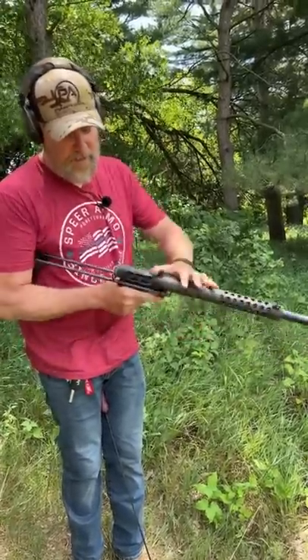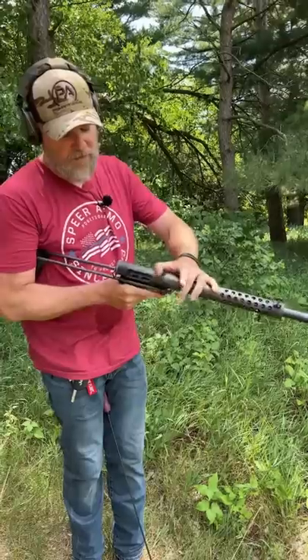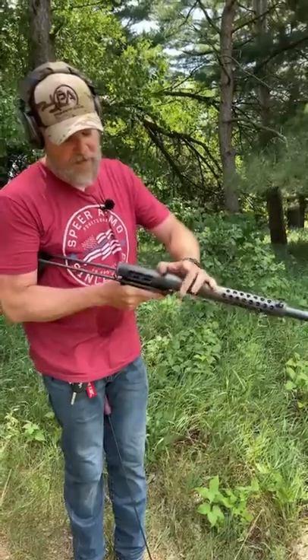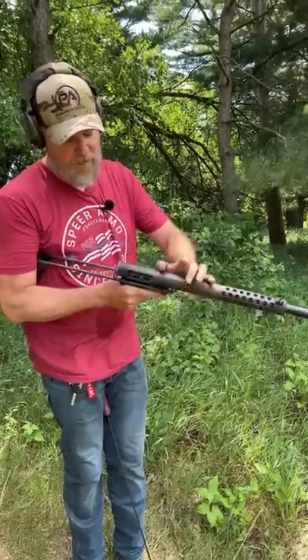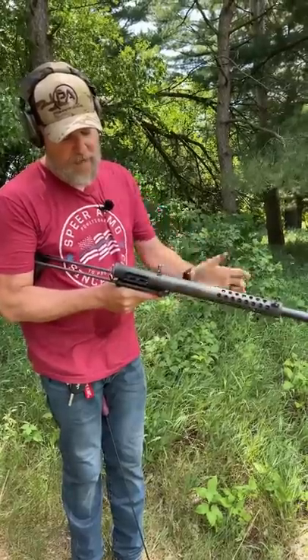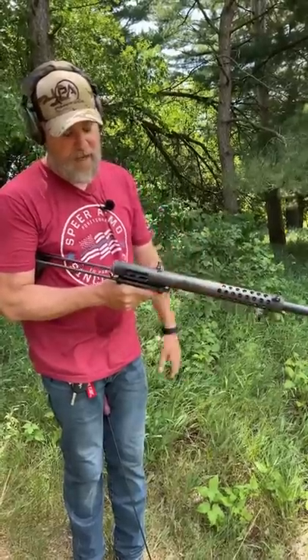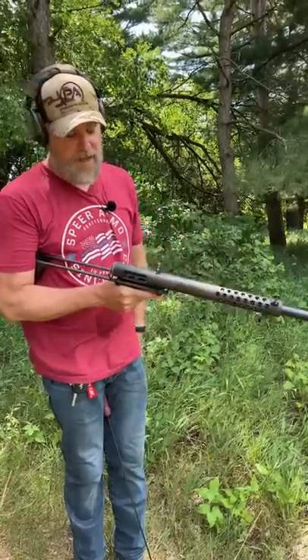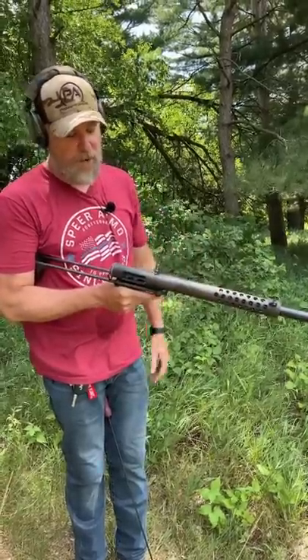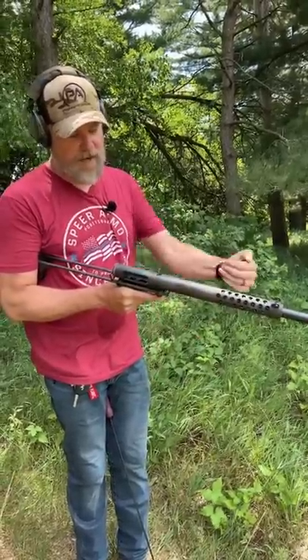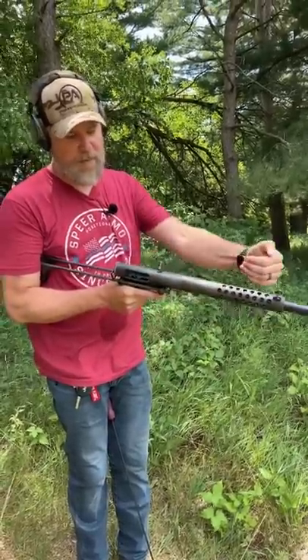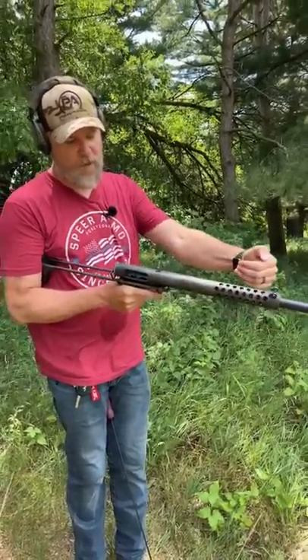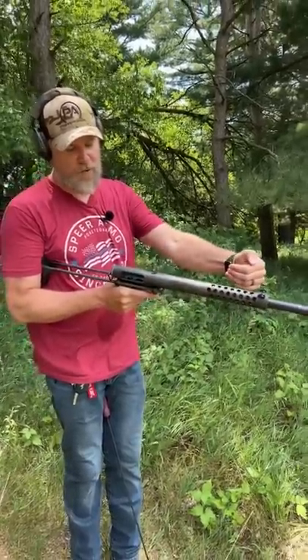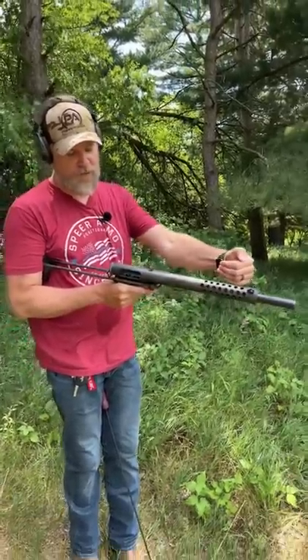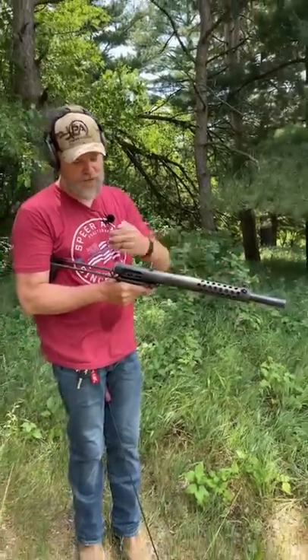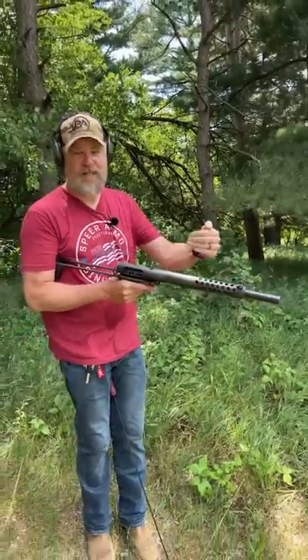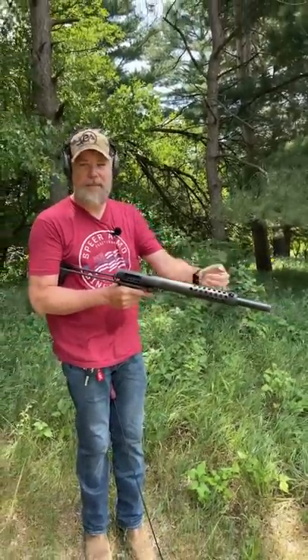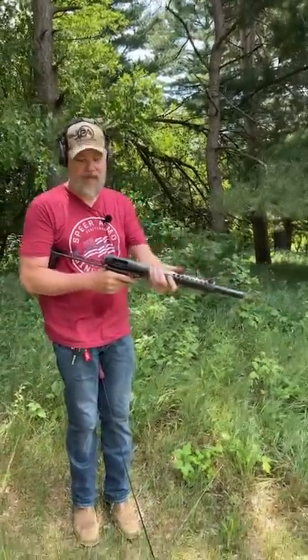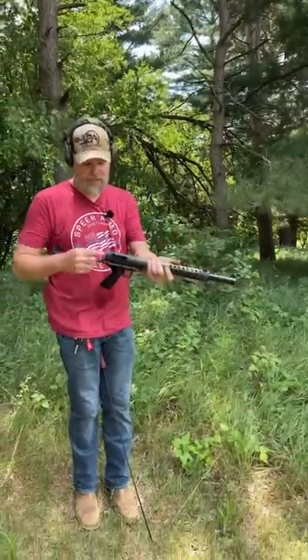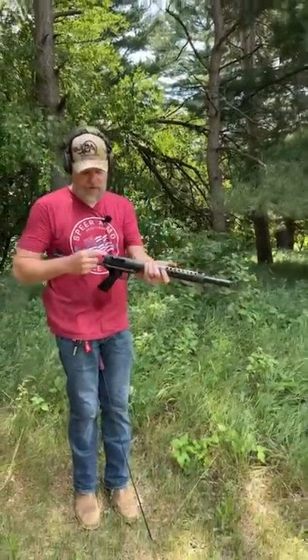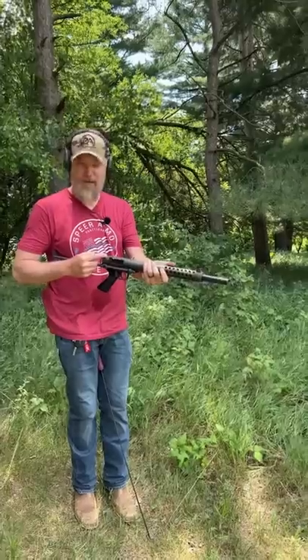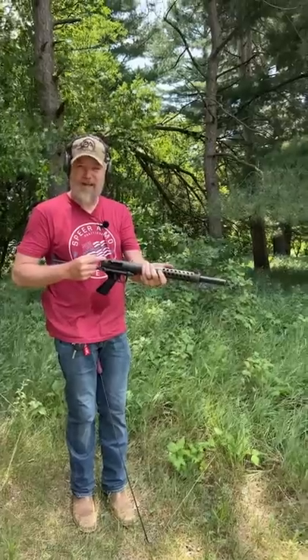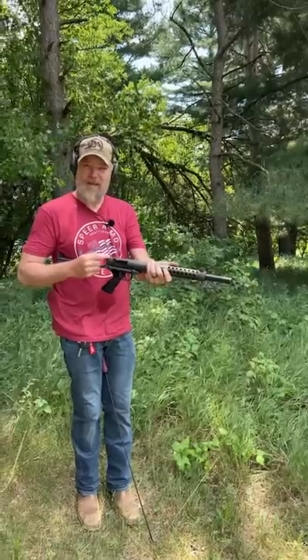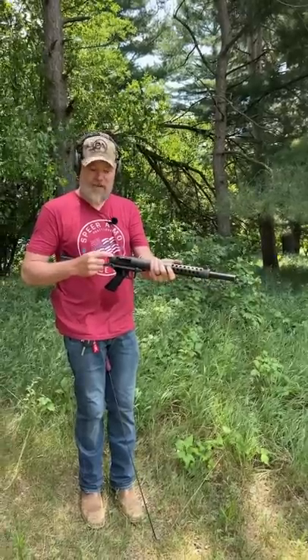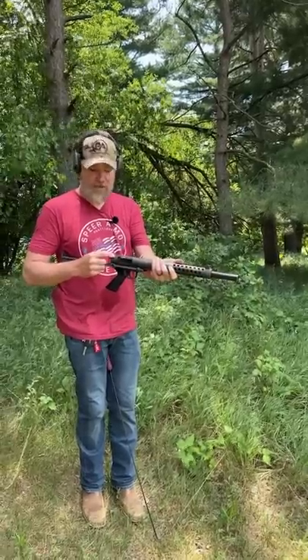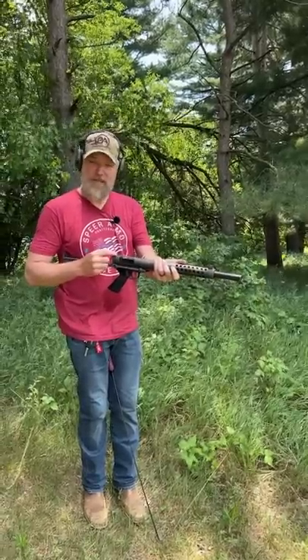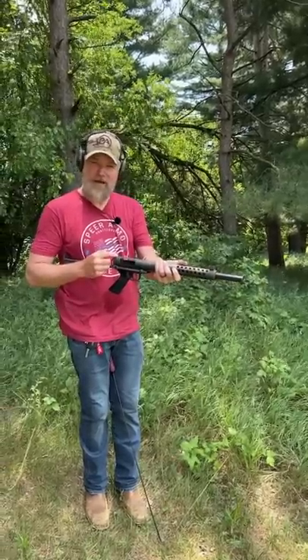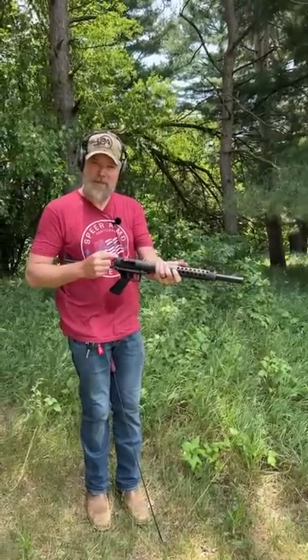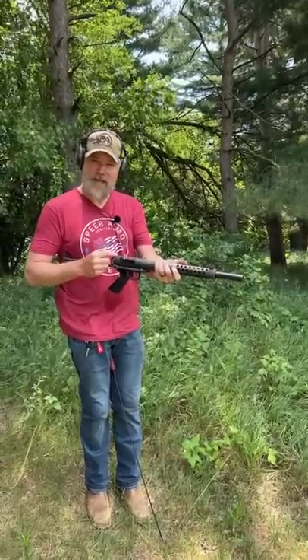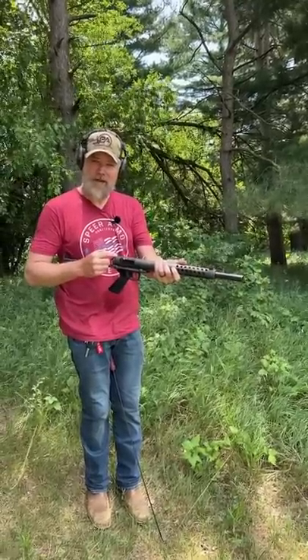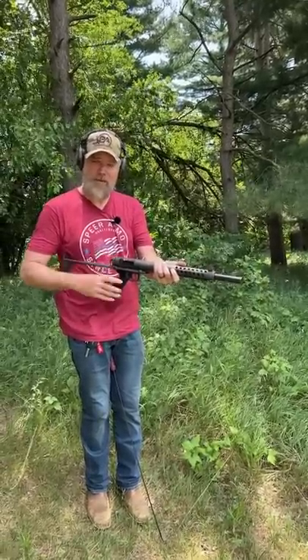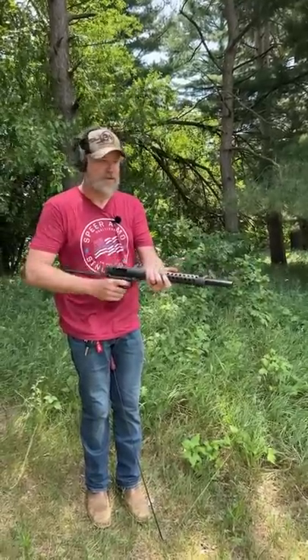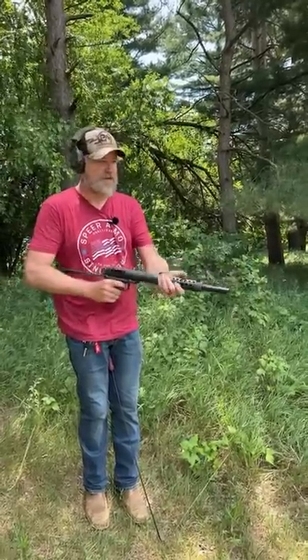Take it off safe by rocking the bolt around. Now the barrel — when I pull the trigger, it's going to slam back and fire the gun, because there's a fixed firing pin back here on the rear of the receiver.